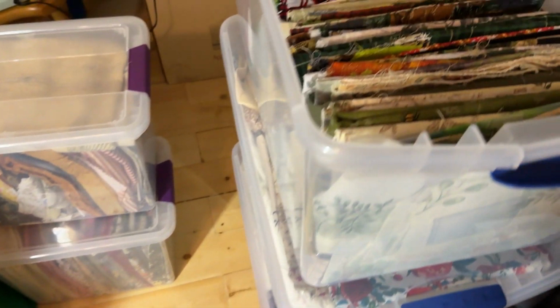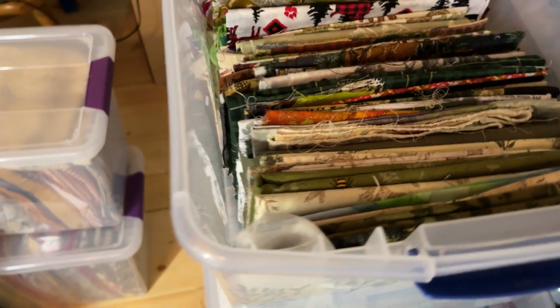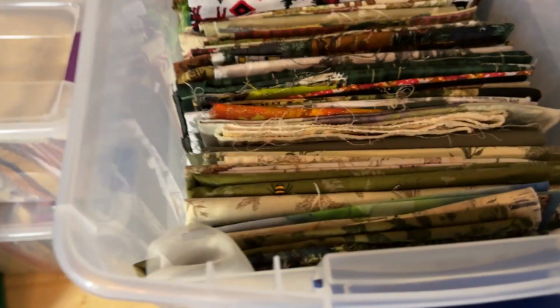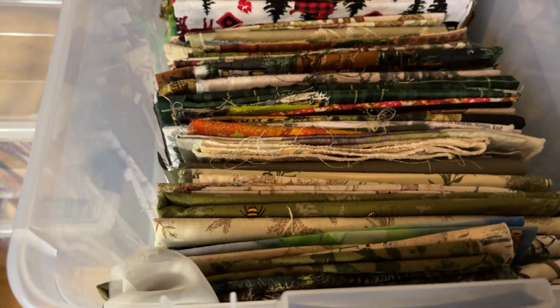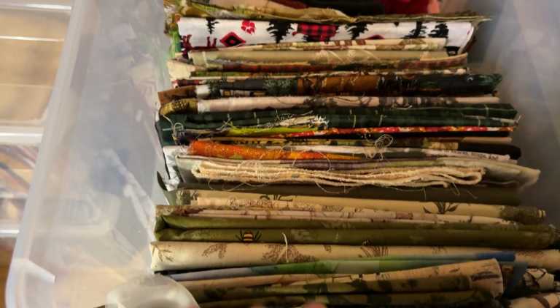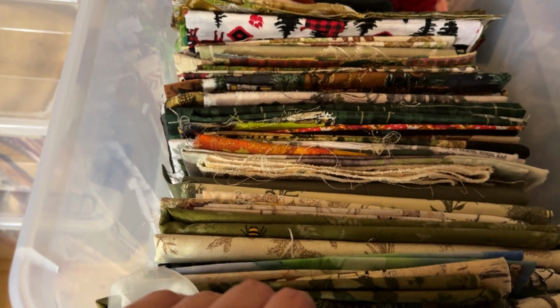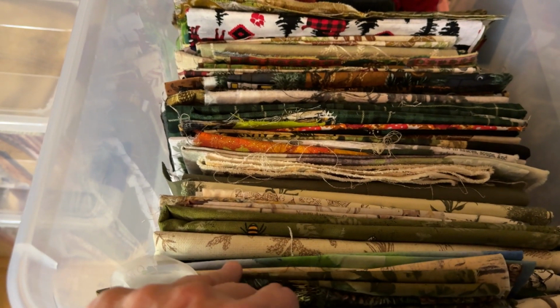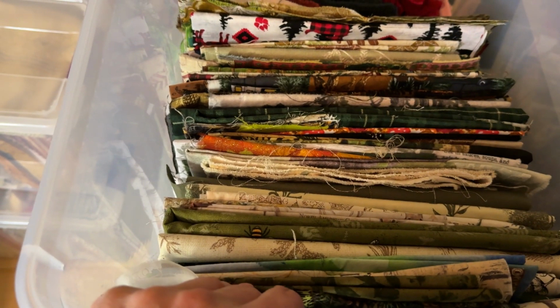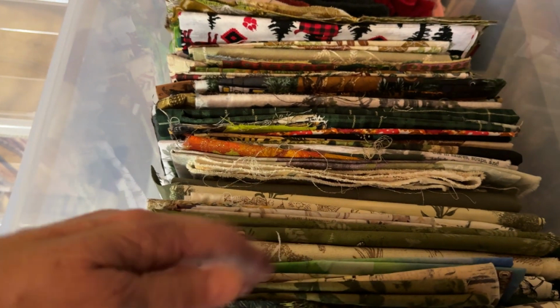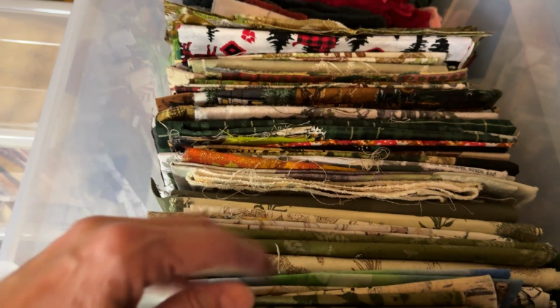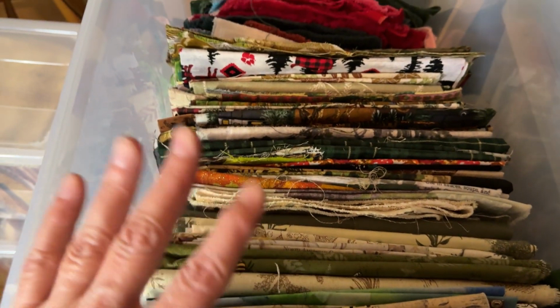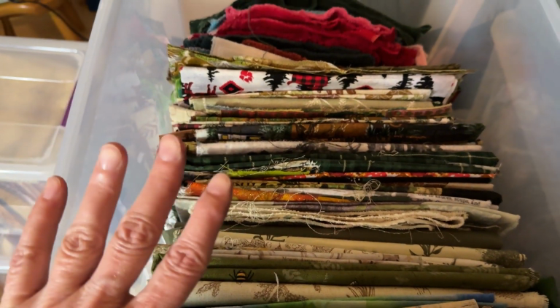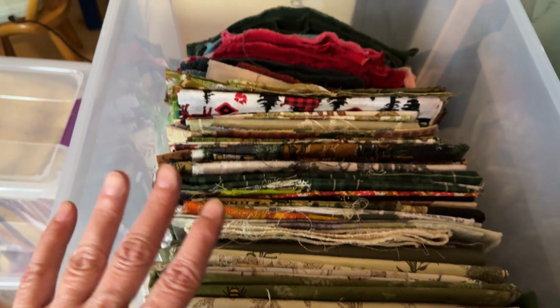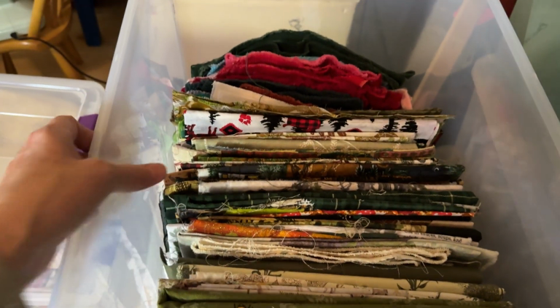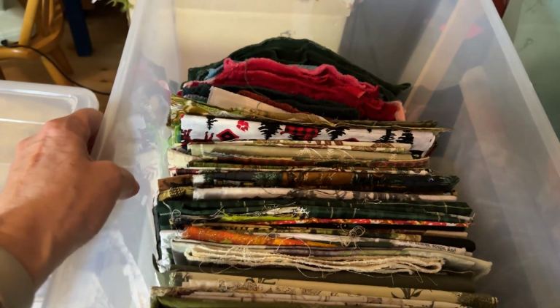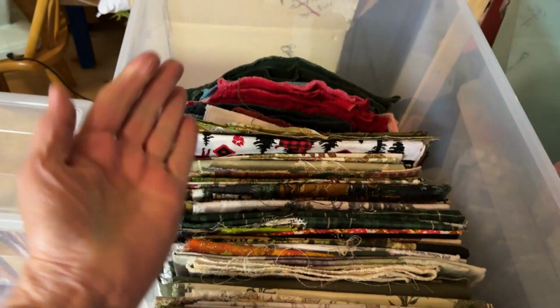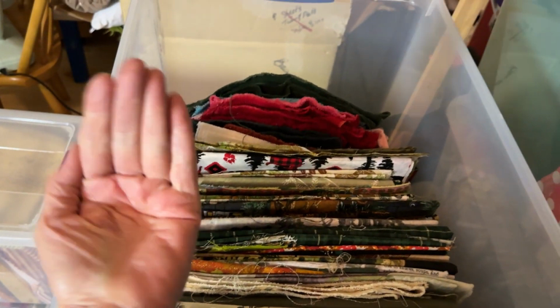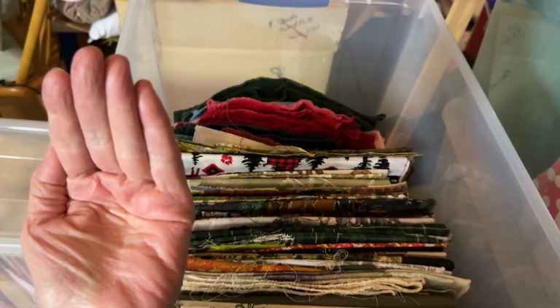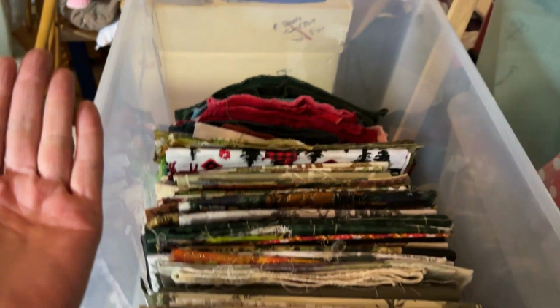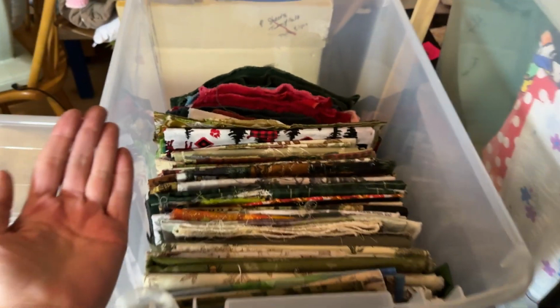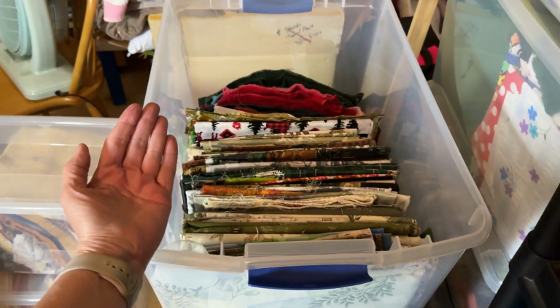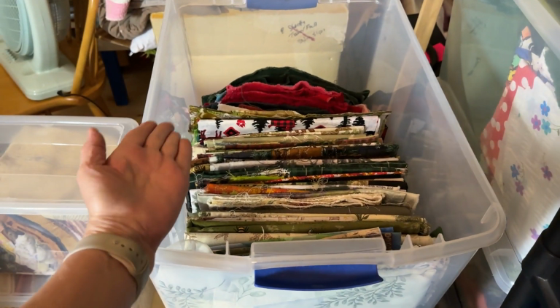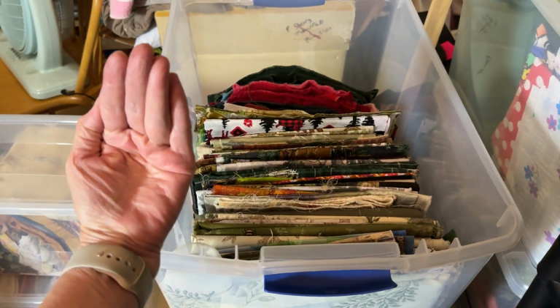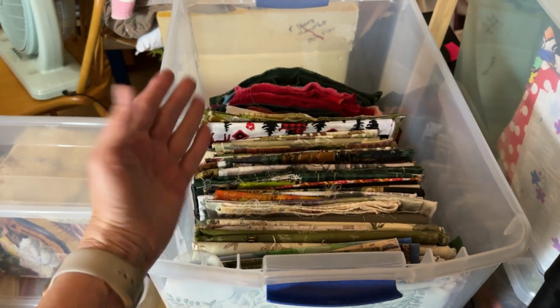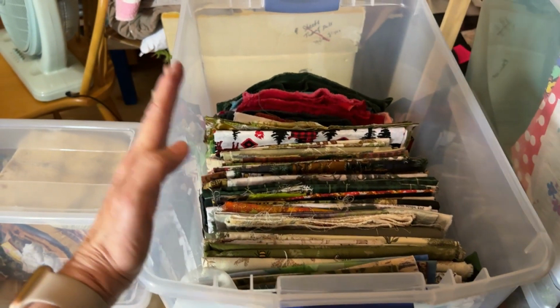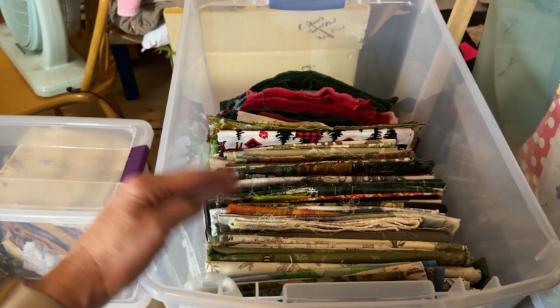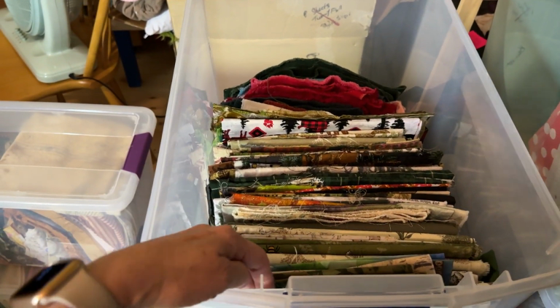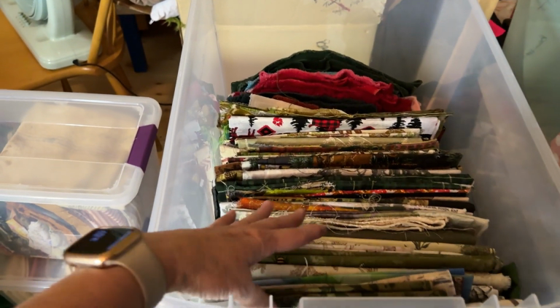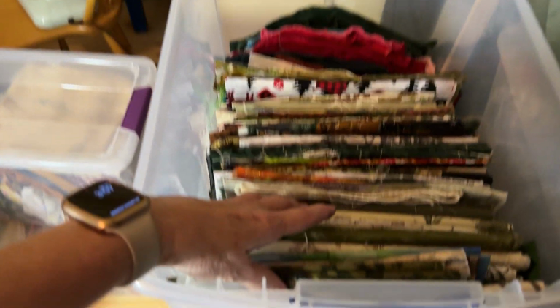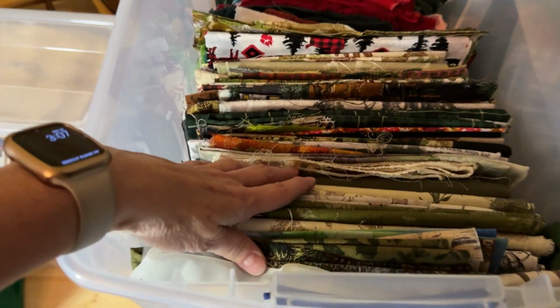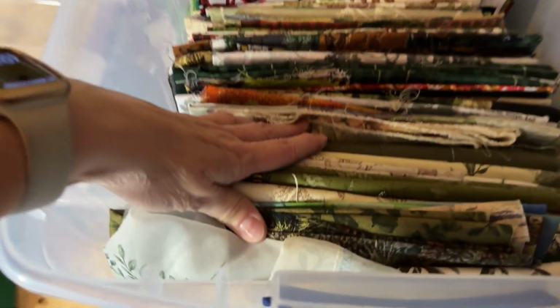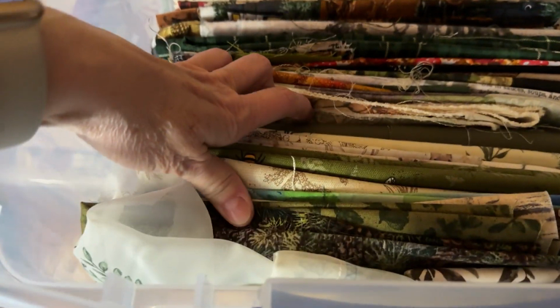Inside the bin, this is how I sort my fabrics — I lay the bin up on its edge, like I pop it up this way. See how that is? I pop it up this way. Find a way to prop it, and then I start layering these.